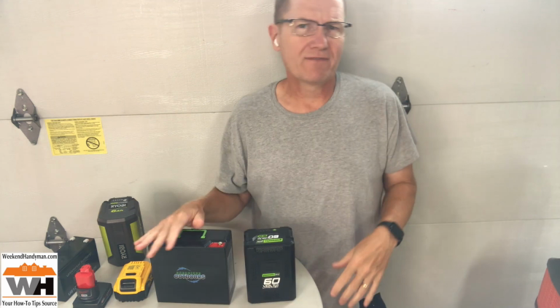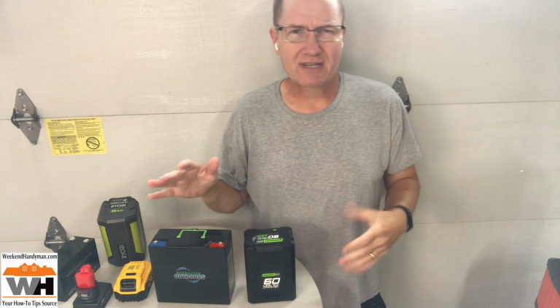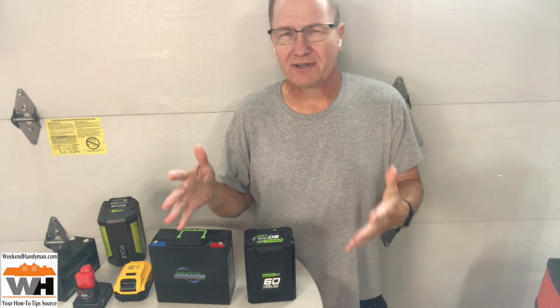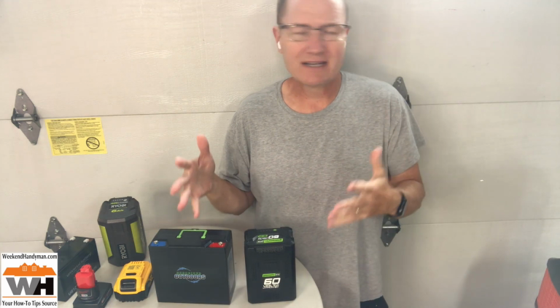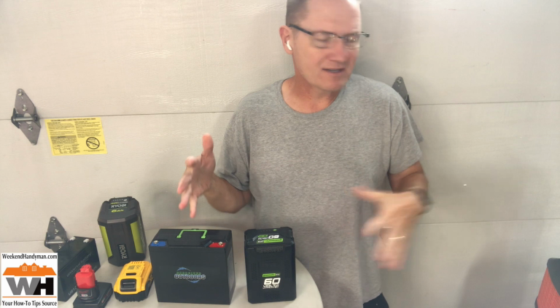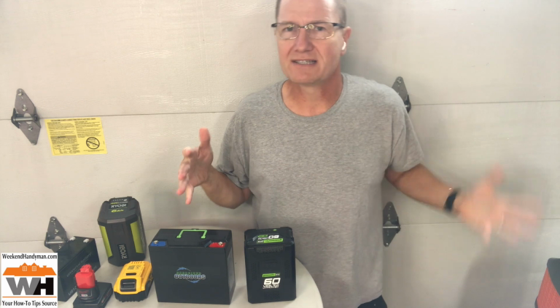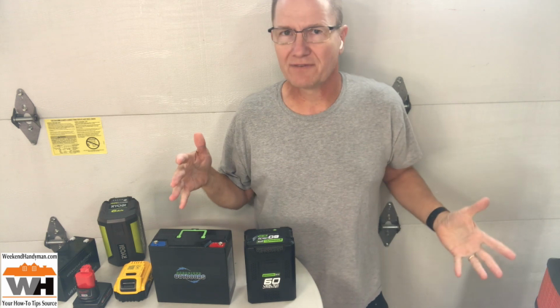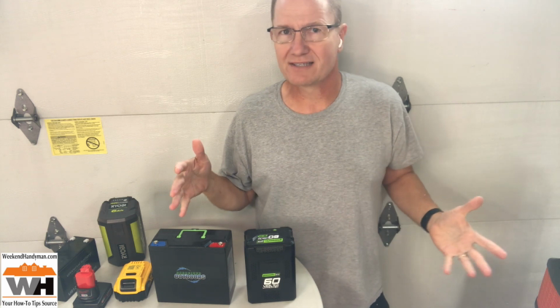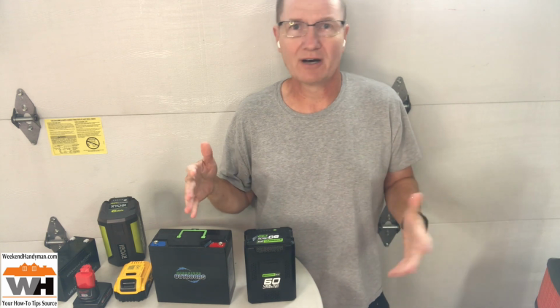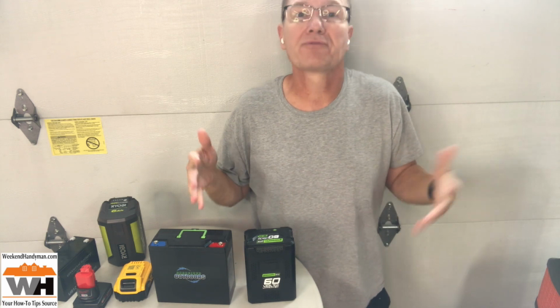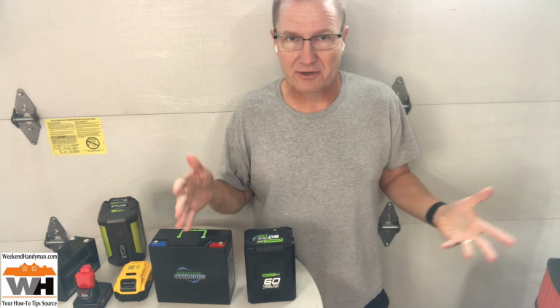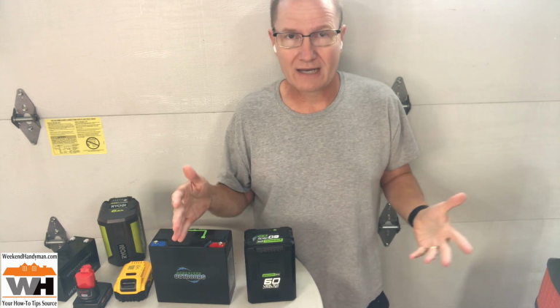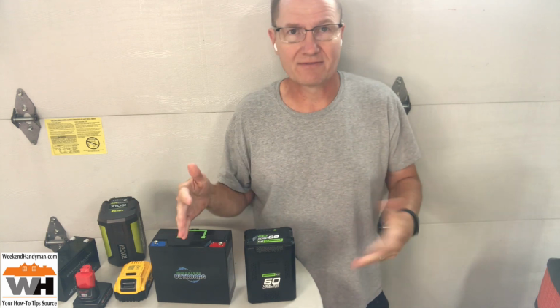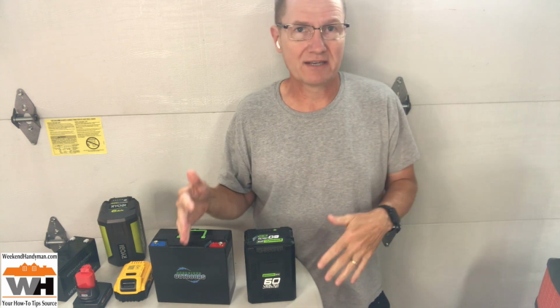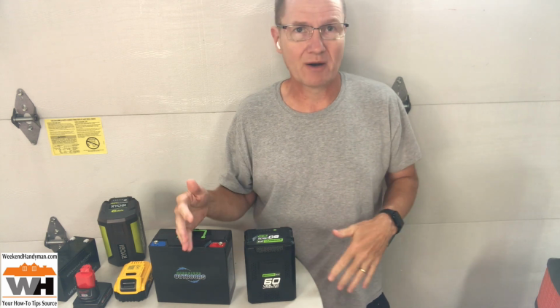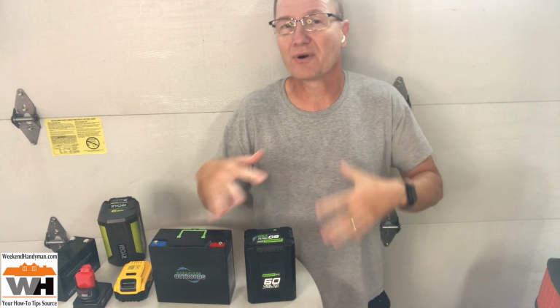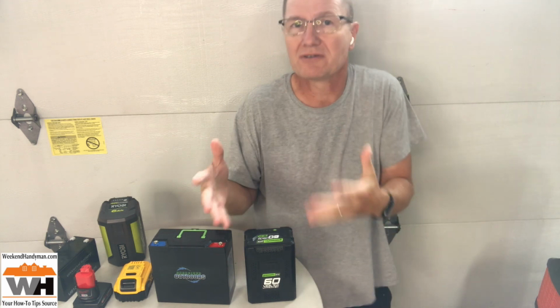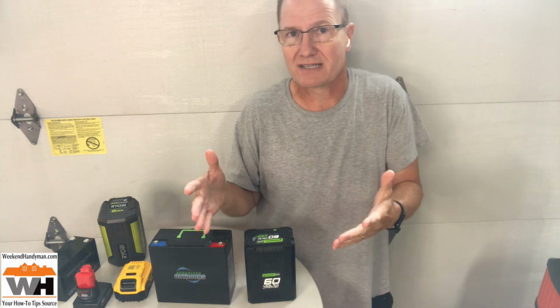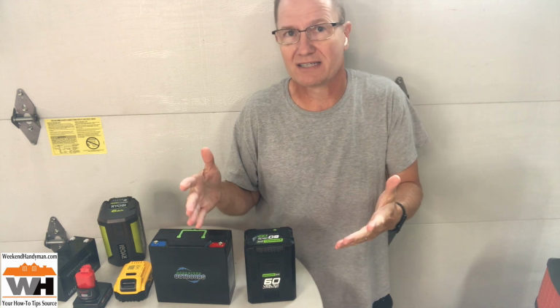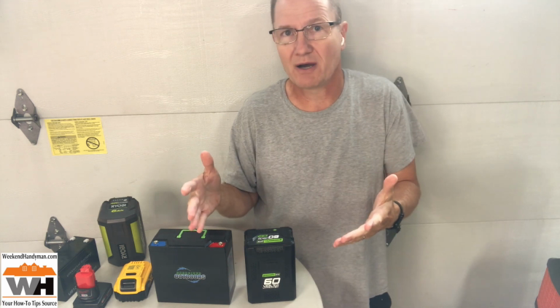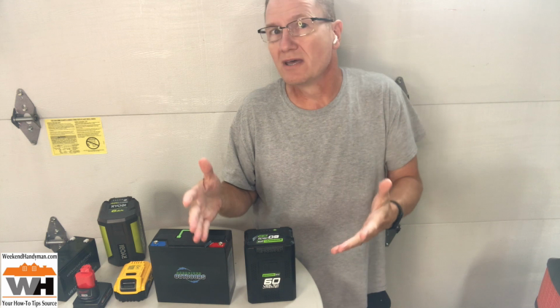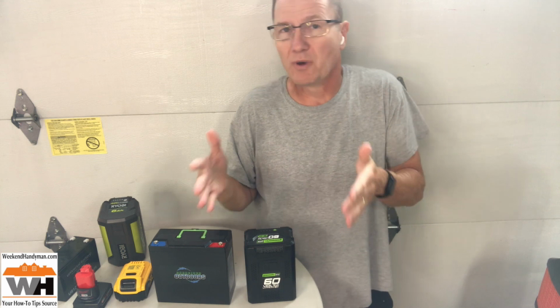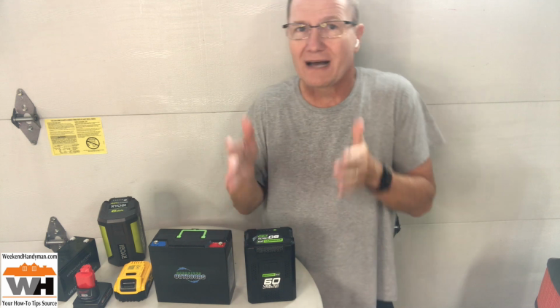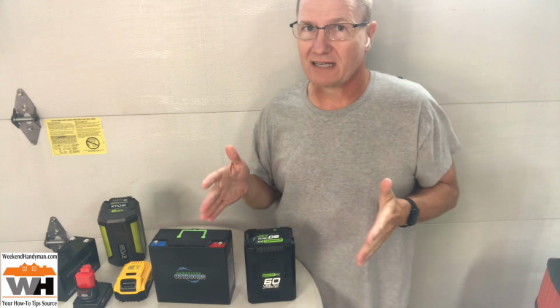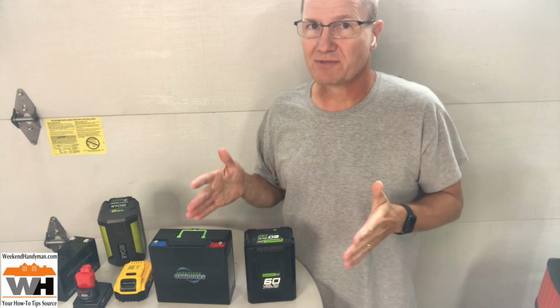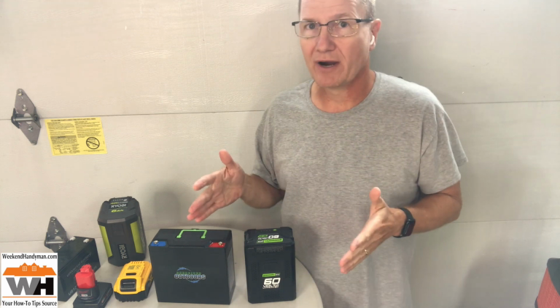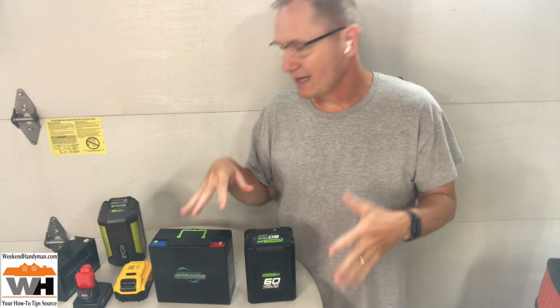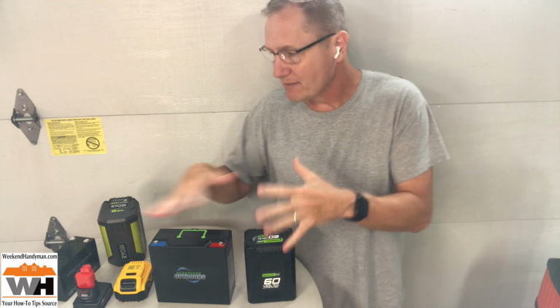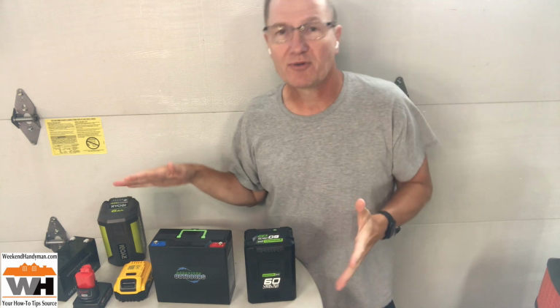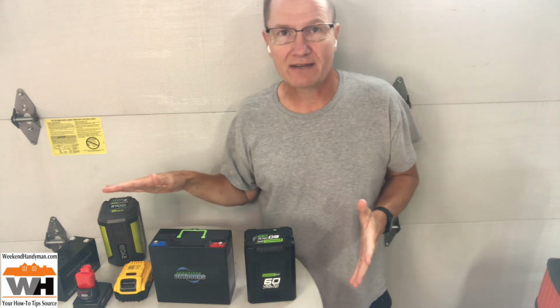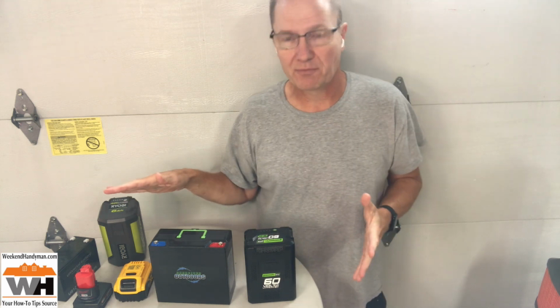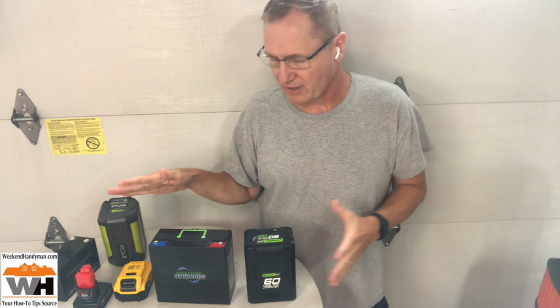Now first off, you hear these different devices talk about 300 watts of continuous power or 1,000 watts of continuous power. Well, the watts have to come from somewhere, and that comes from a variety of different batteries.